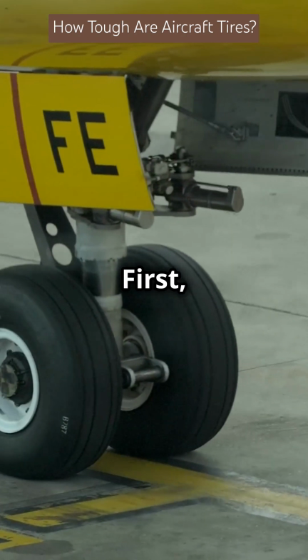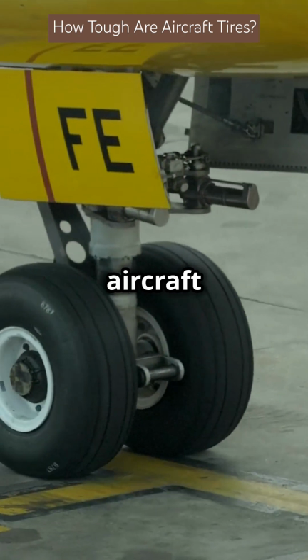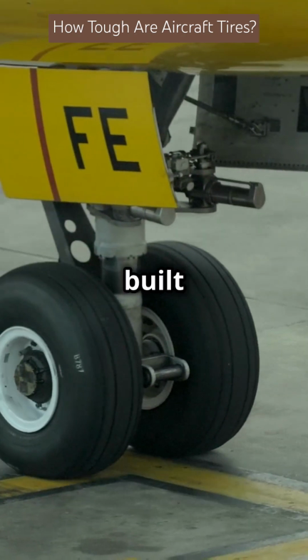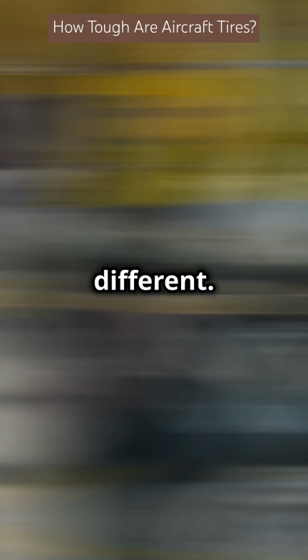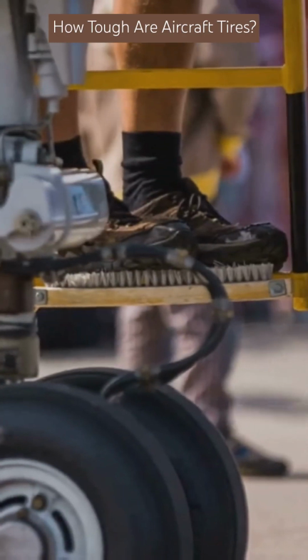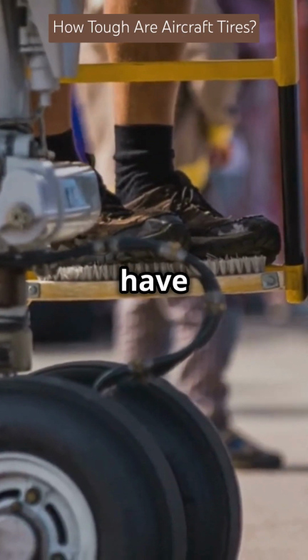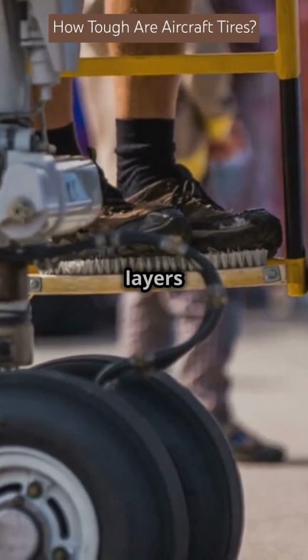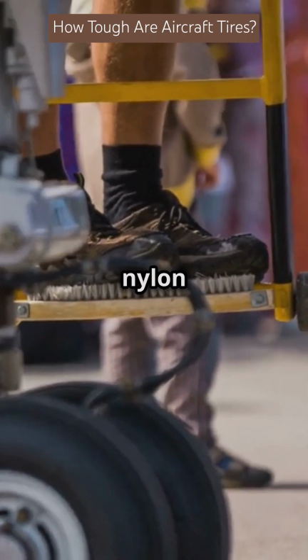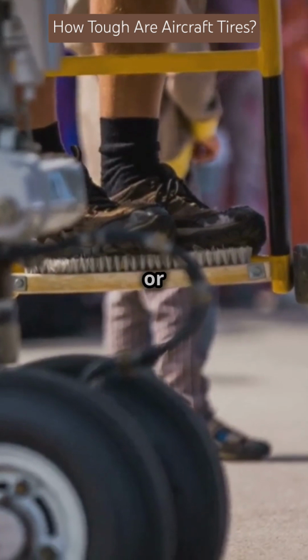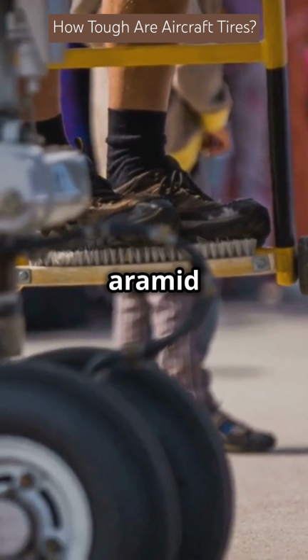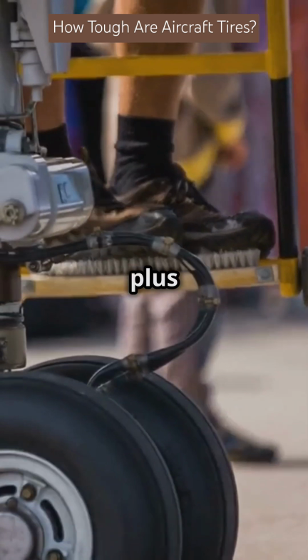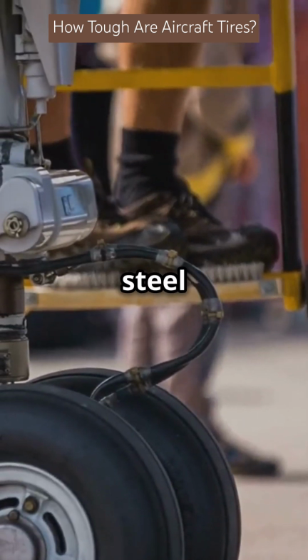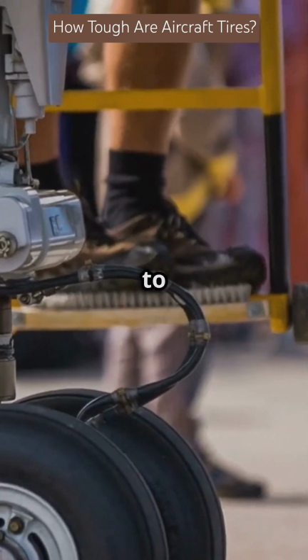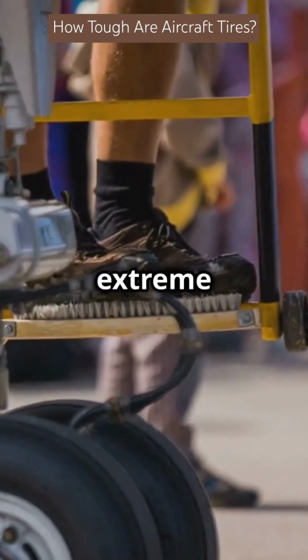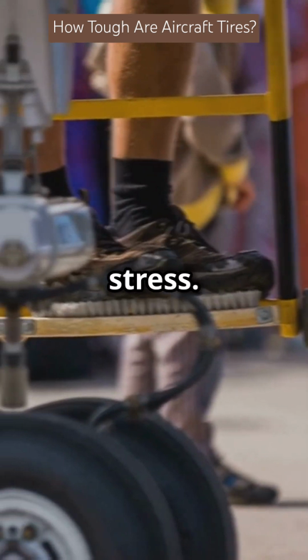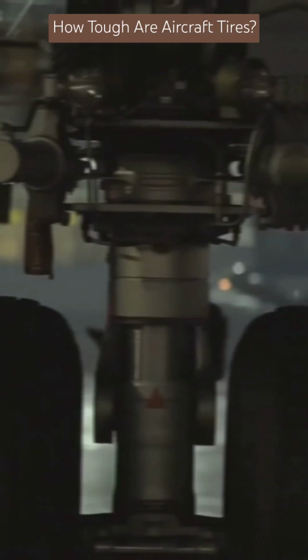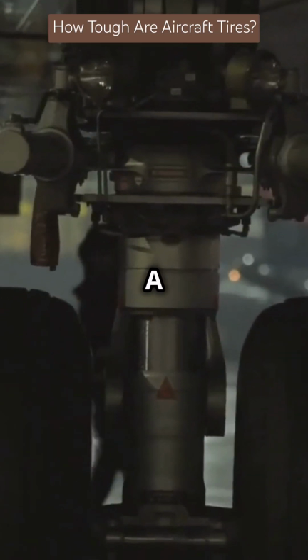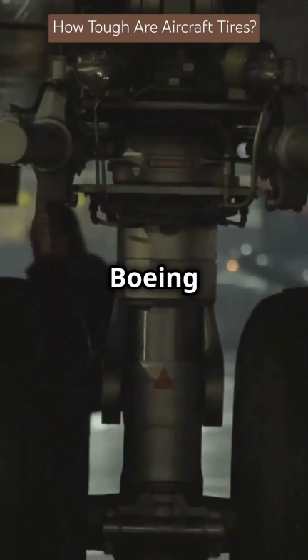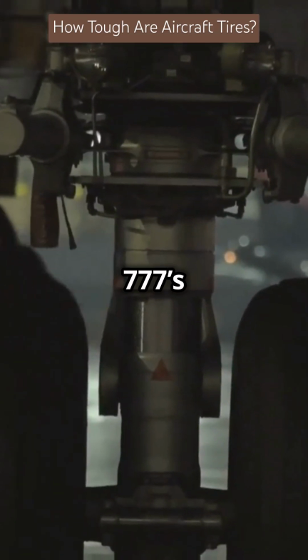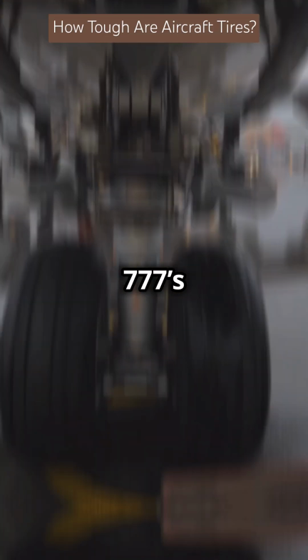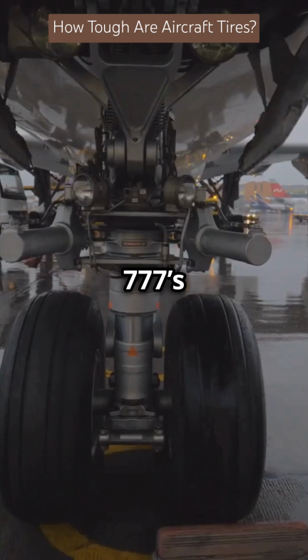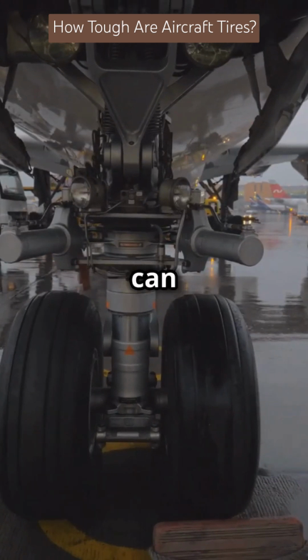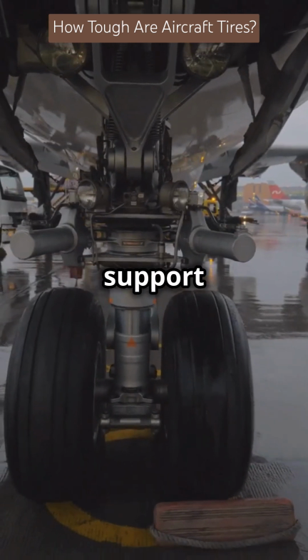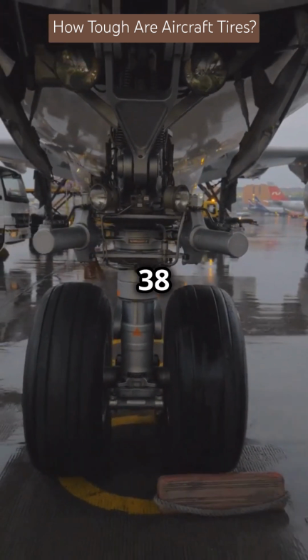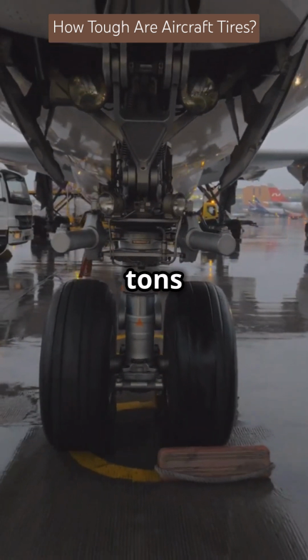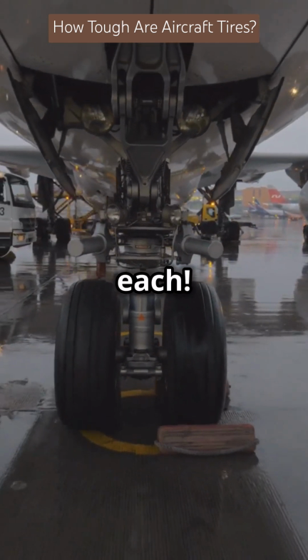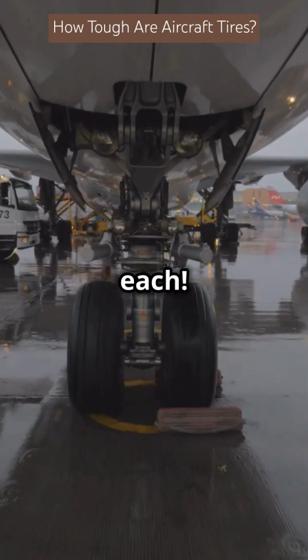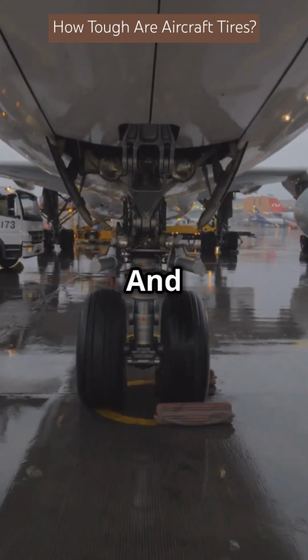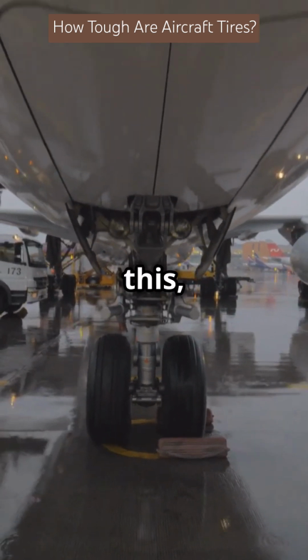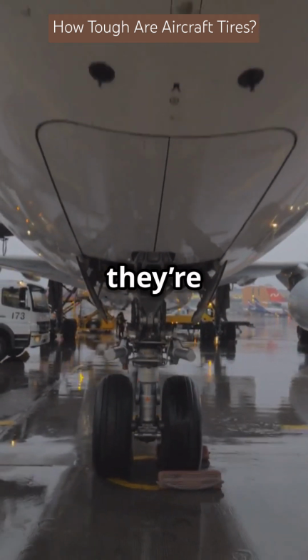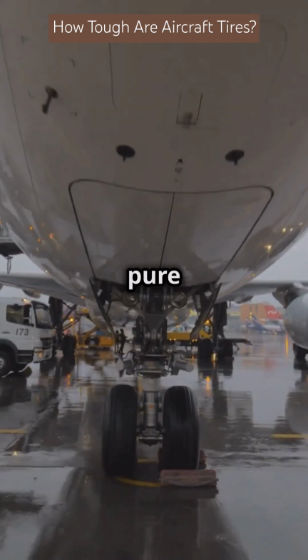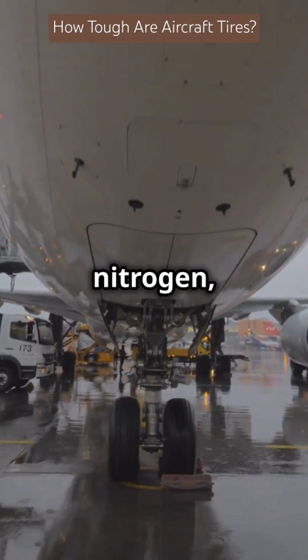Aircraft tires are built different — they have multiple layers of nylon or aramid fibers, plus steel belts to handle extreme stress. A Boeing 777's tires can support up to 38 tons each, and they're filled with pure nitrogen, not regular air.